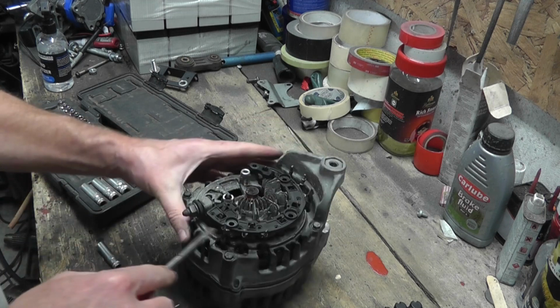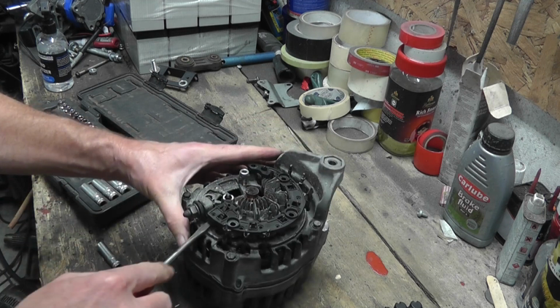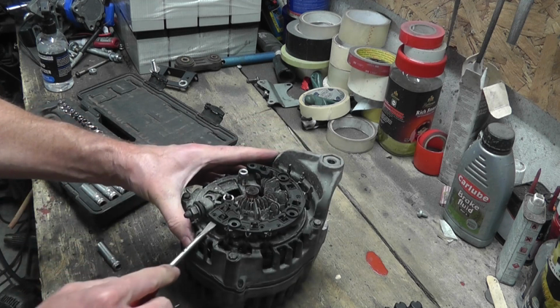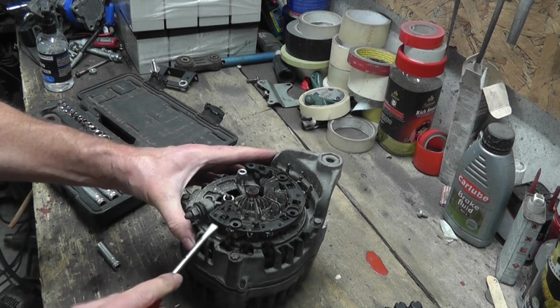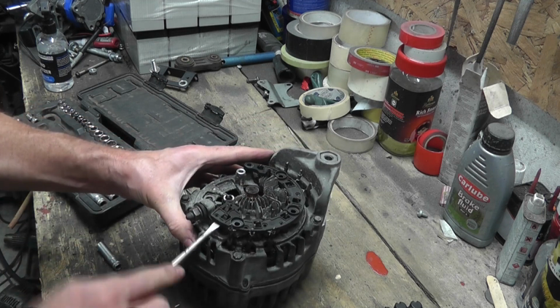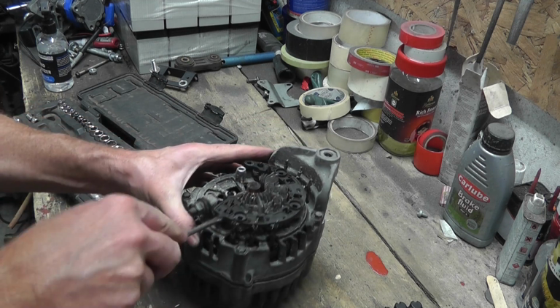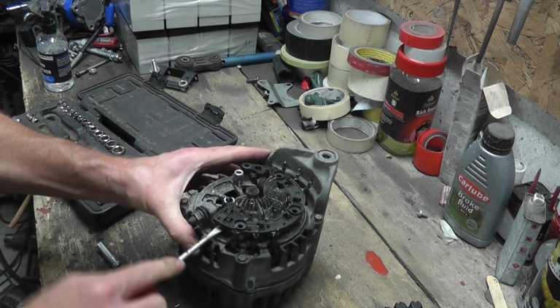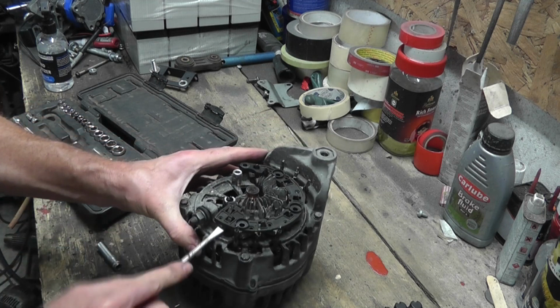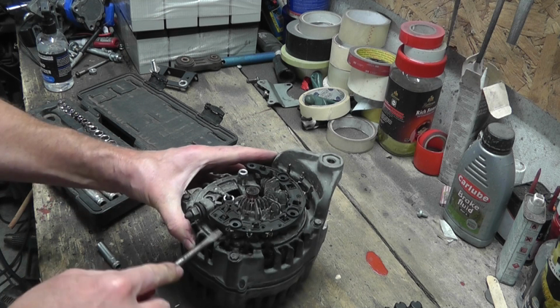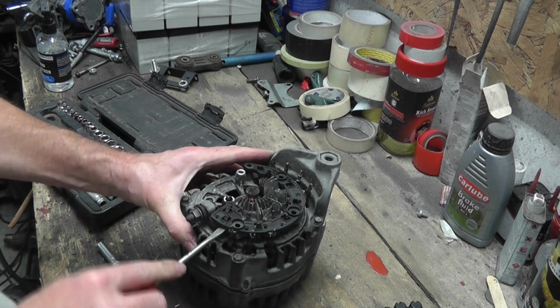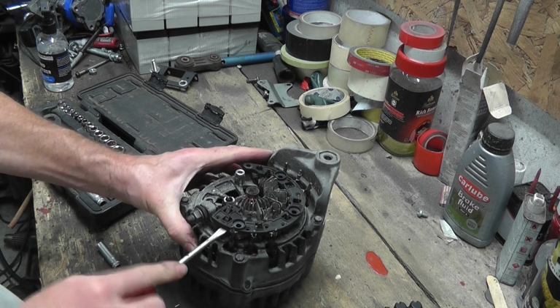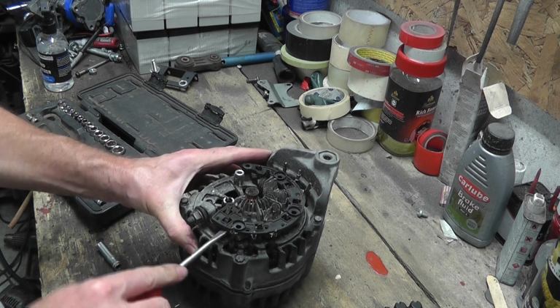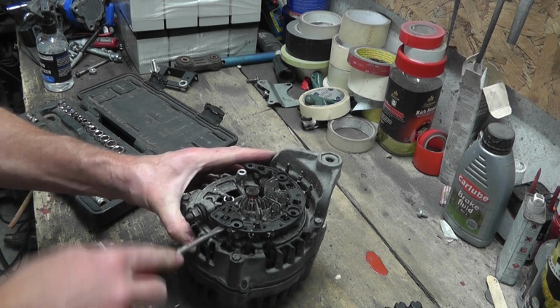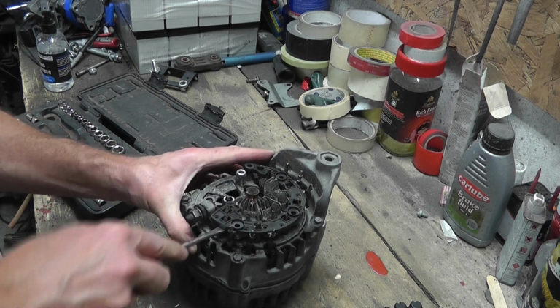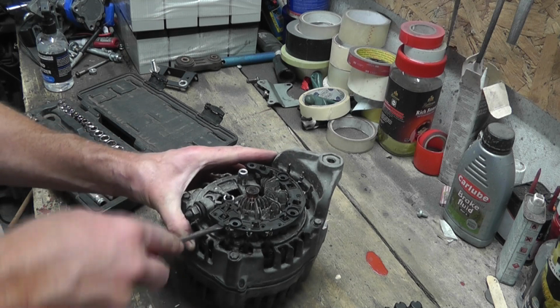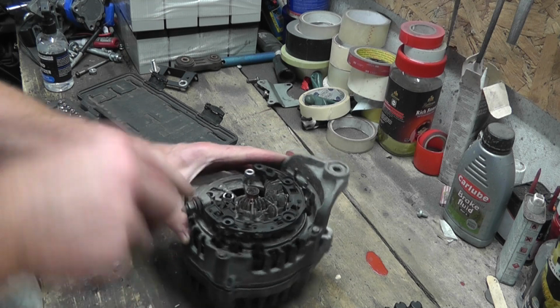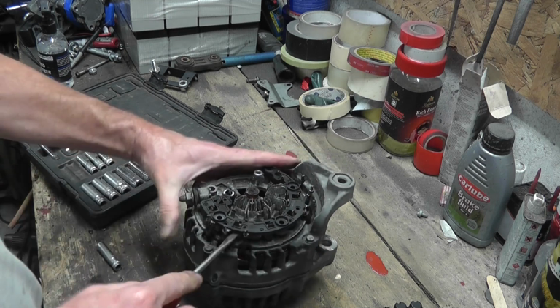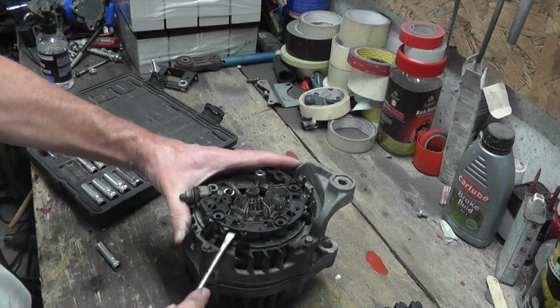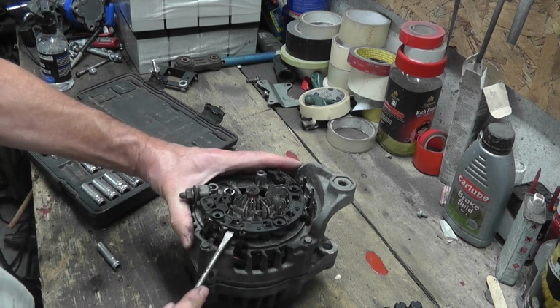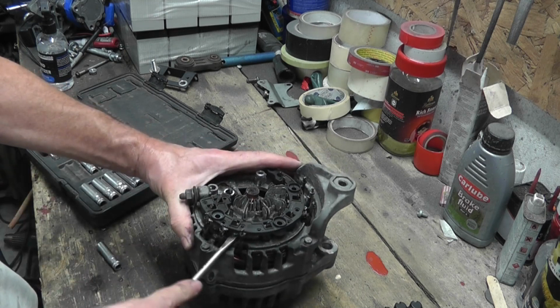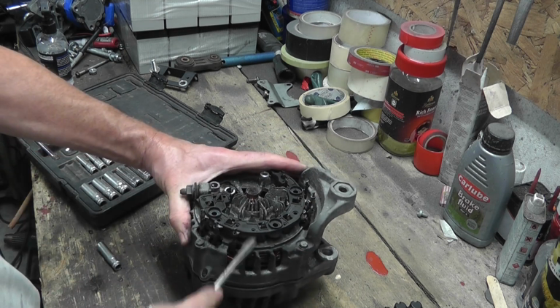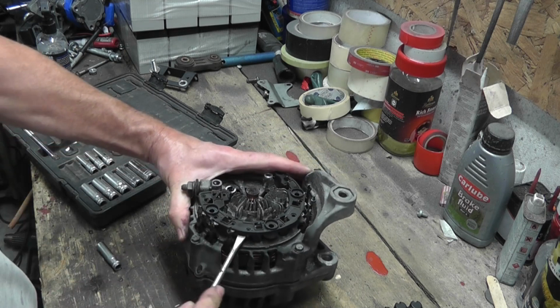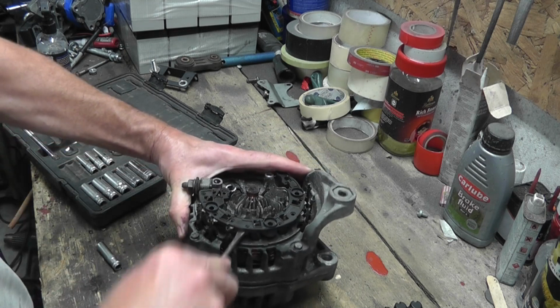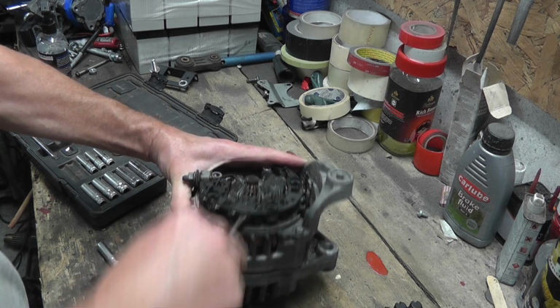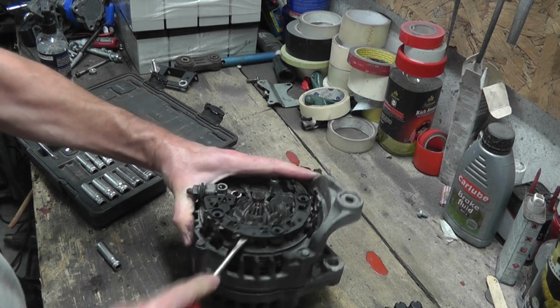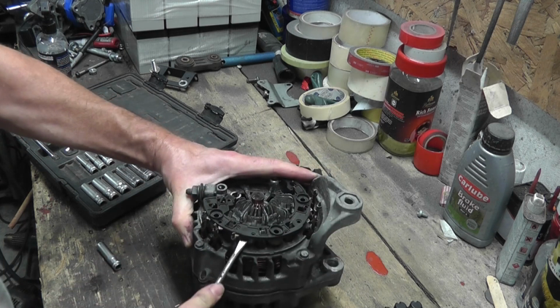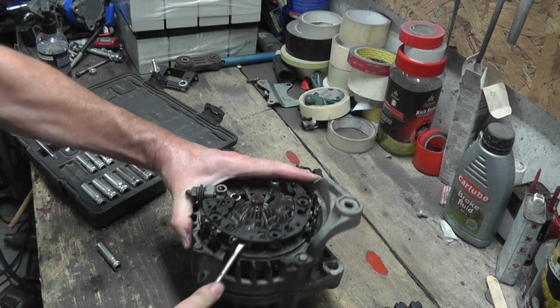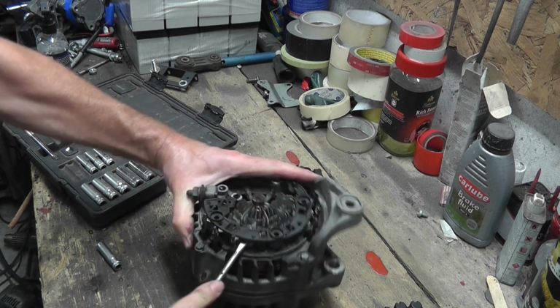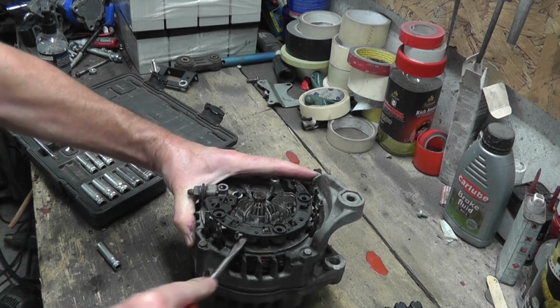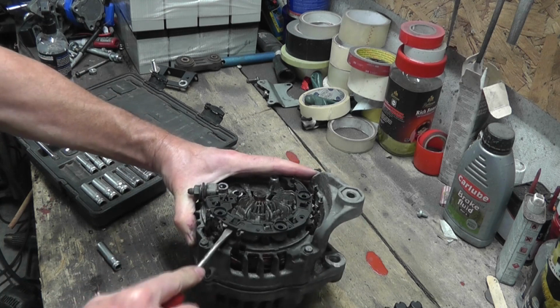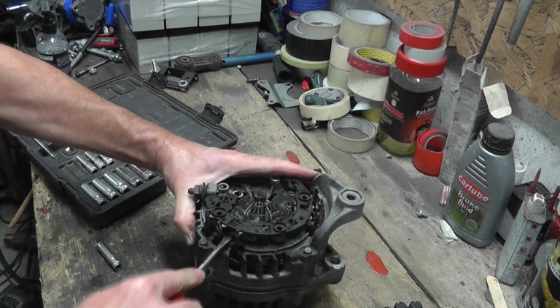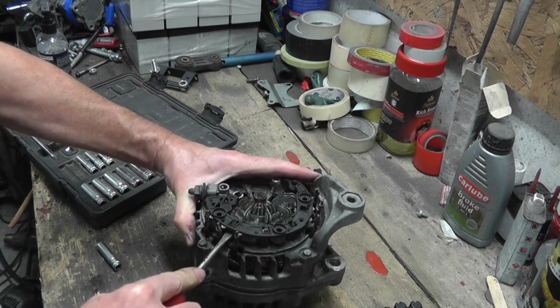Bear in mind guys, I've never done this before — I've never seen one of these alternators before. So if it looks like I don't know what I'm doing, there's a very good reason for that: it's because I don't.